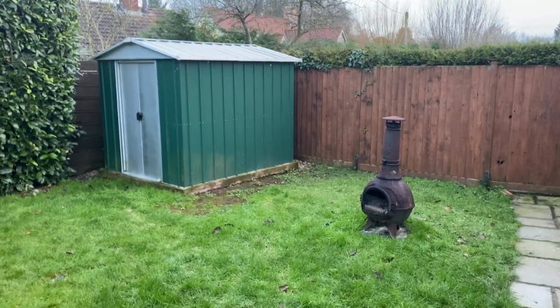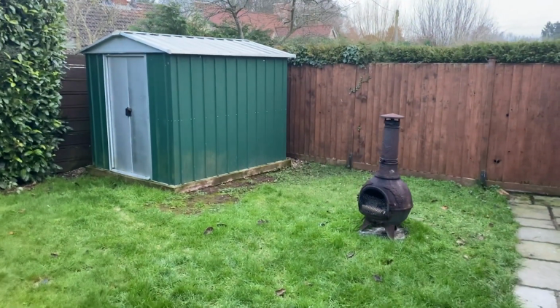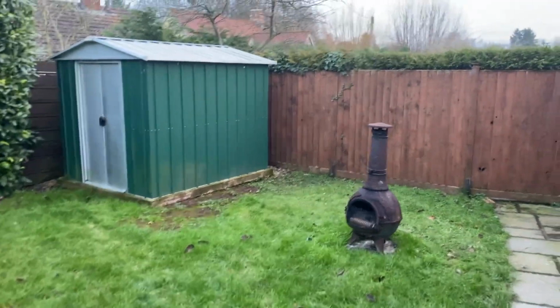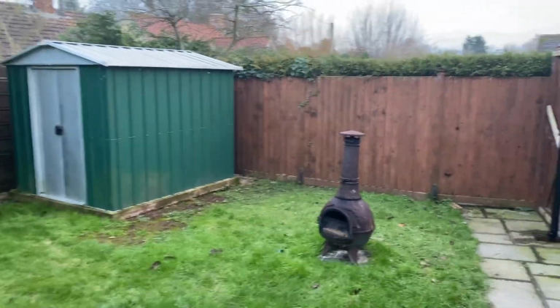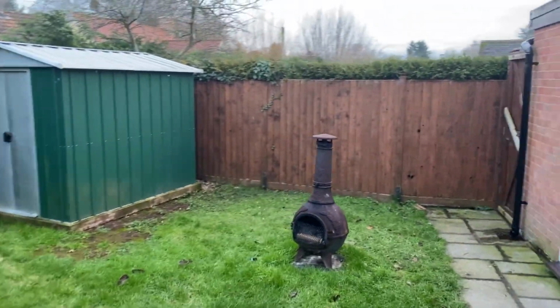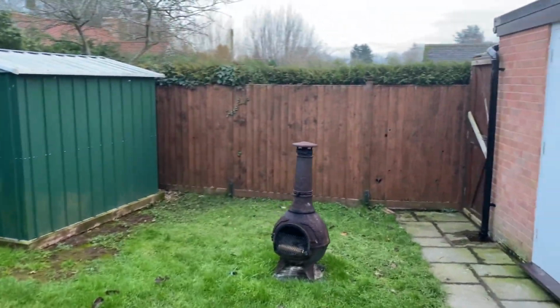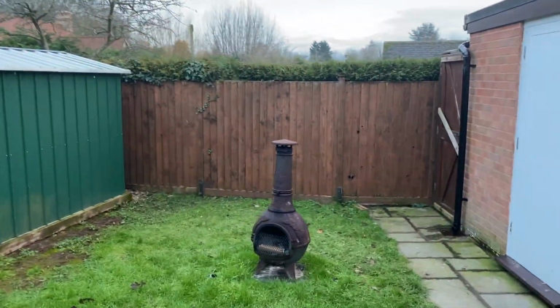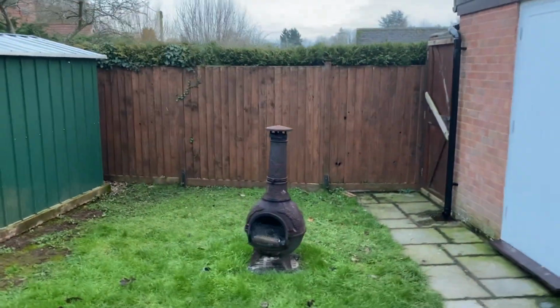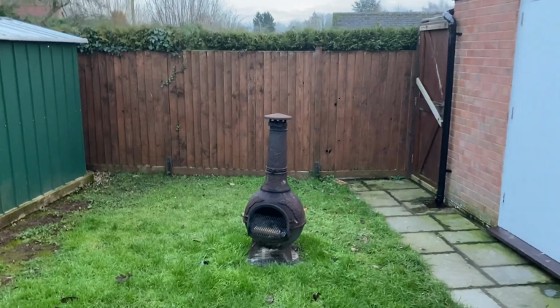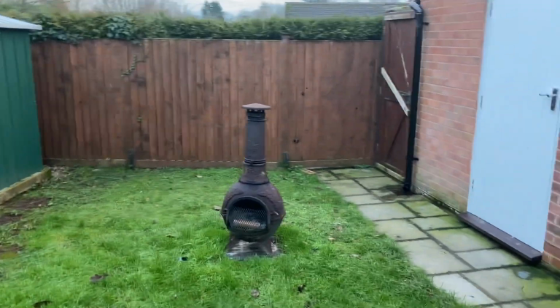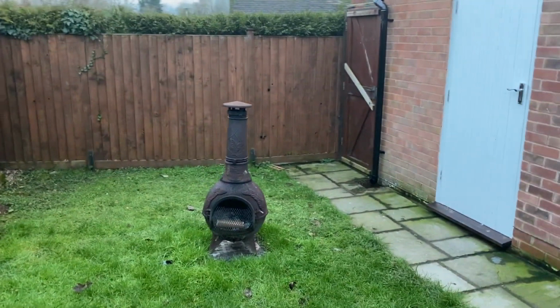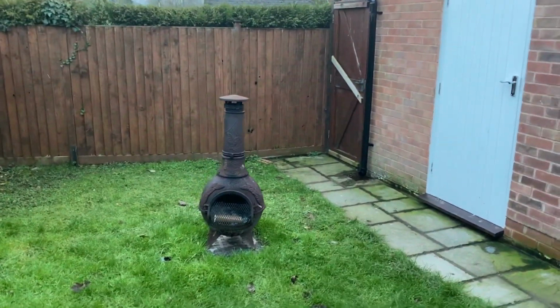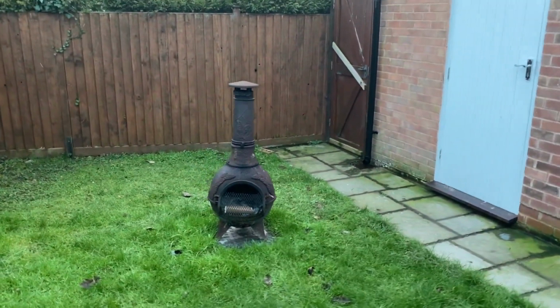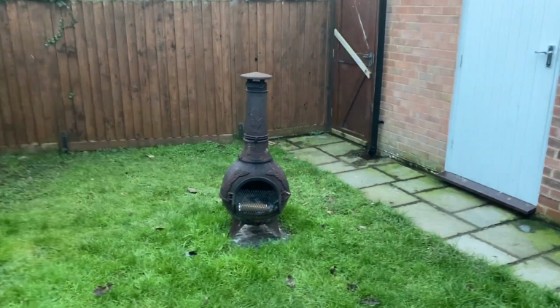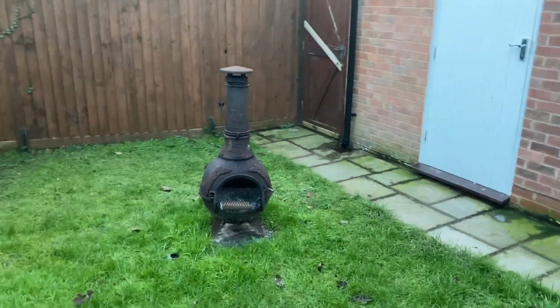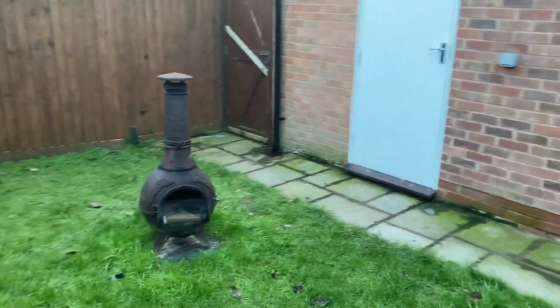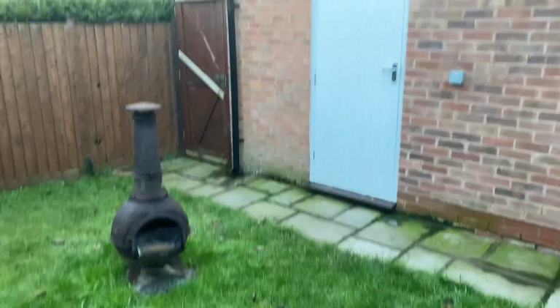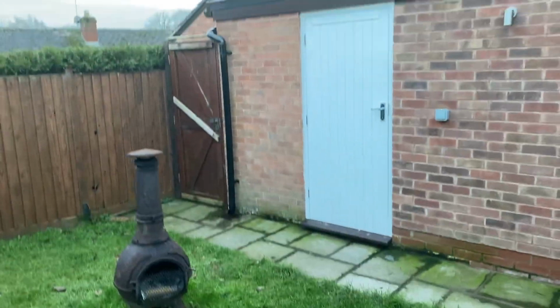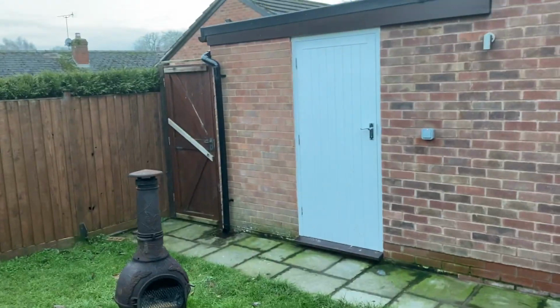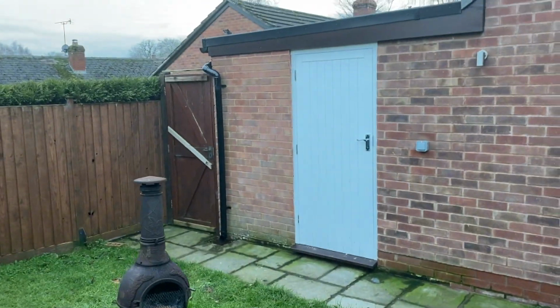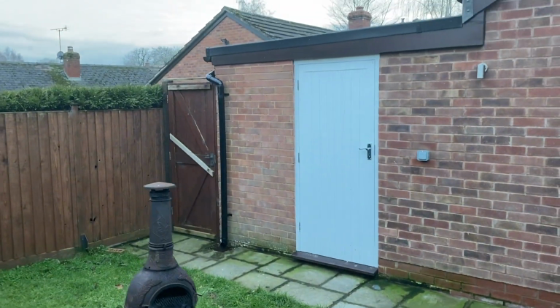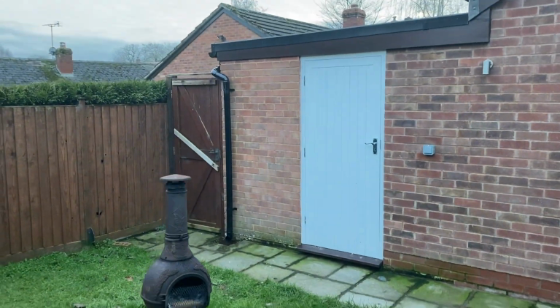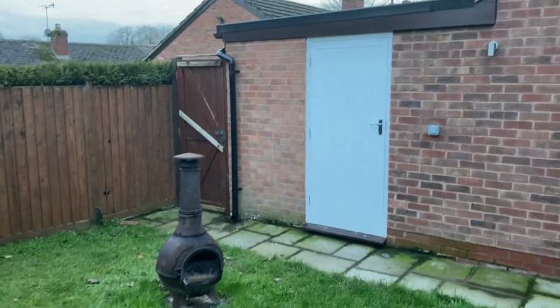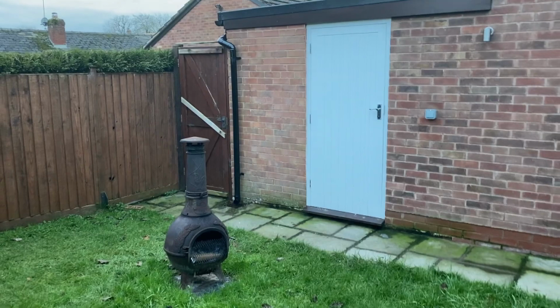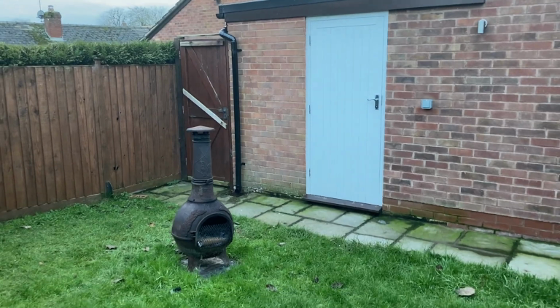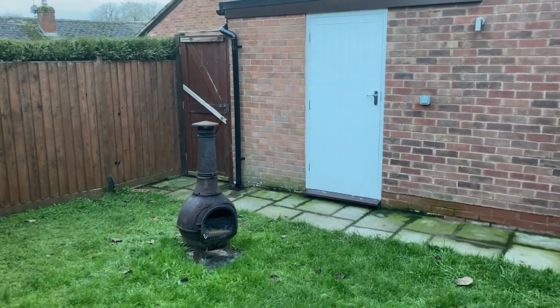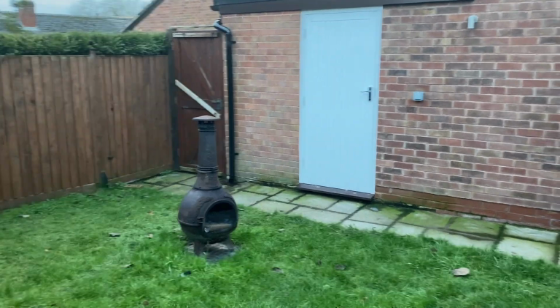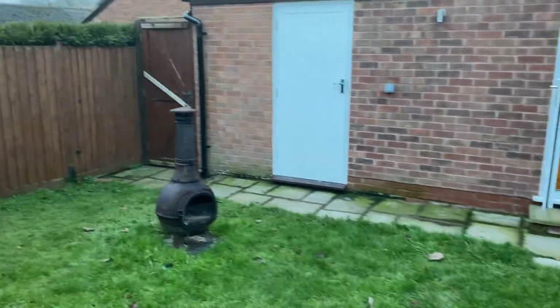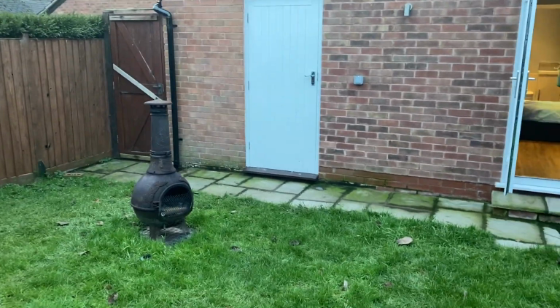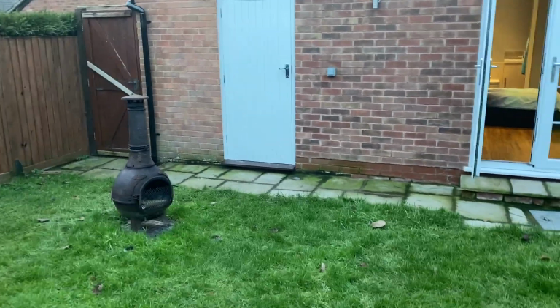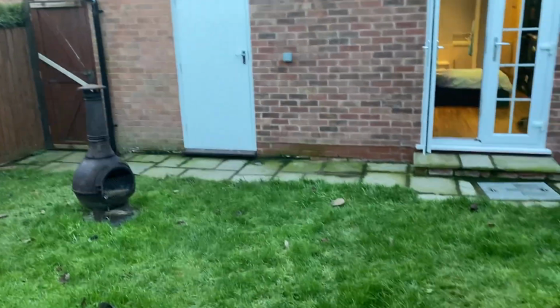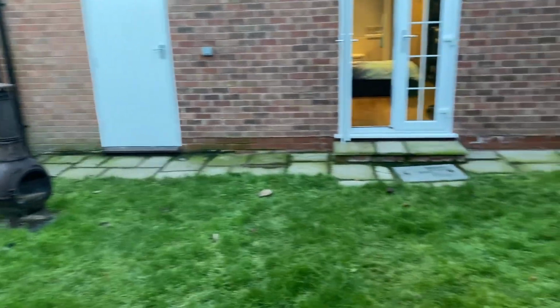The property benefits from ample driveway parking and a single attached garage, with rear access to the garage from the garden.